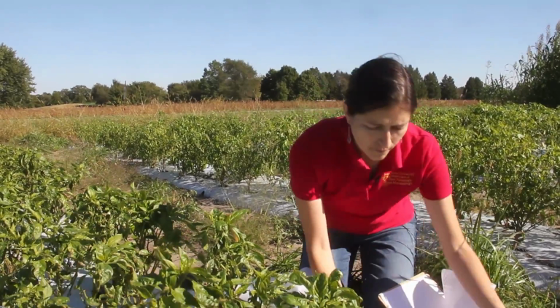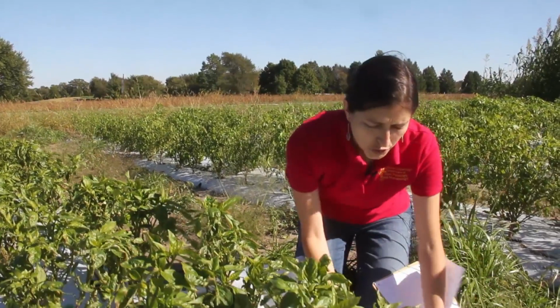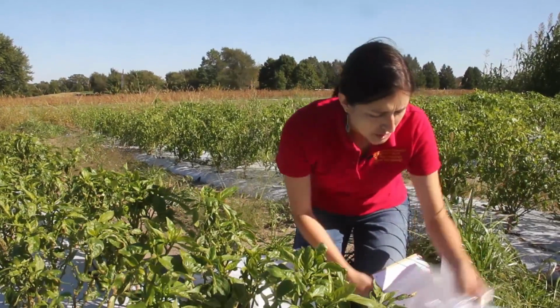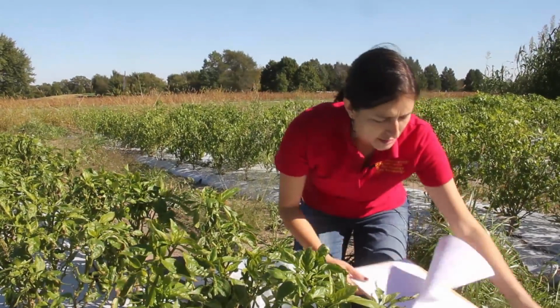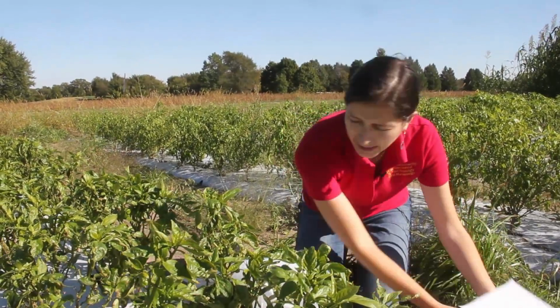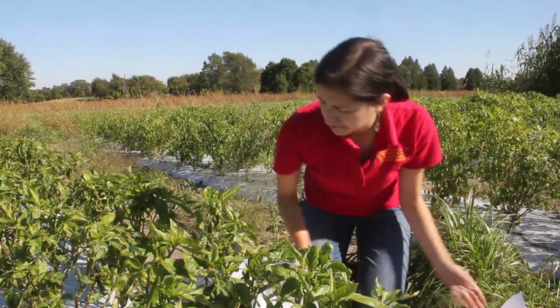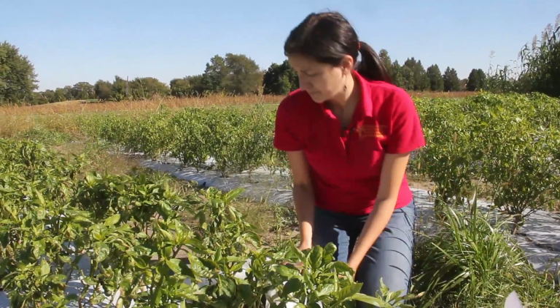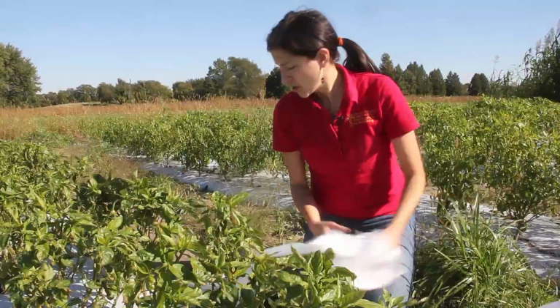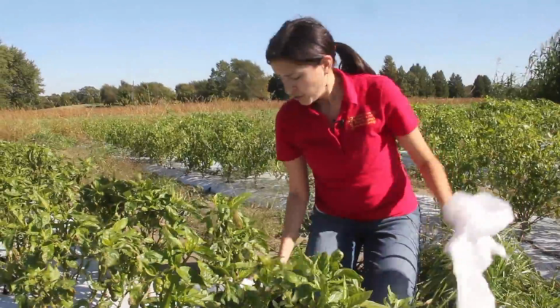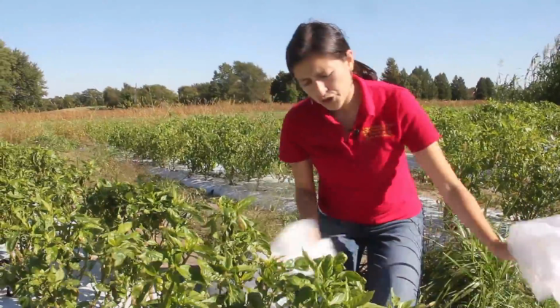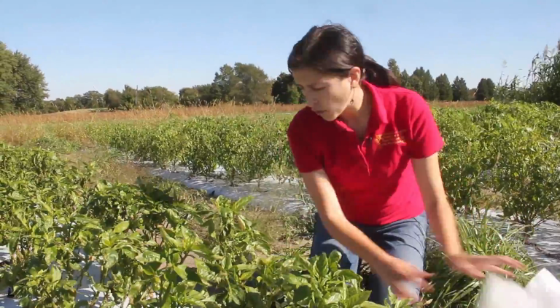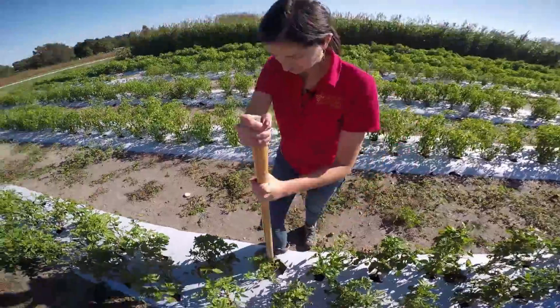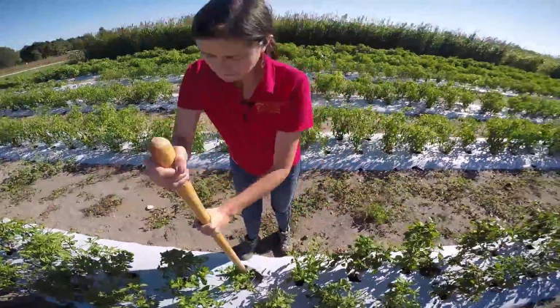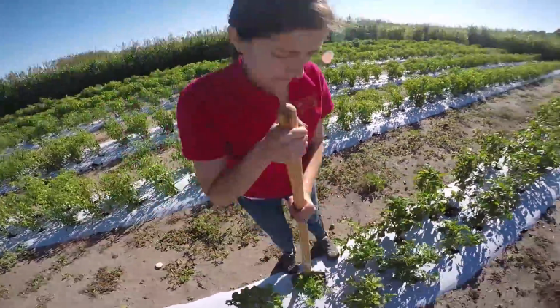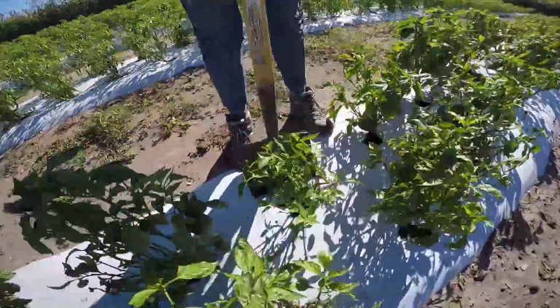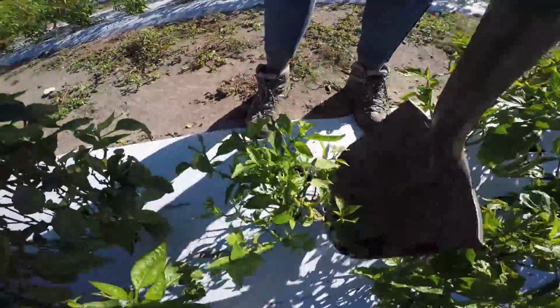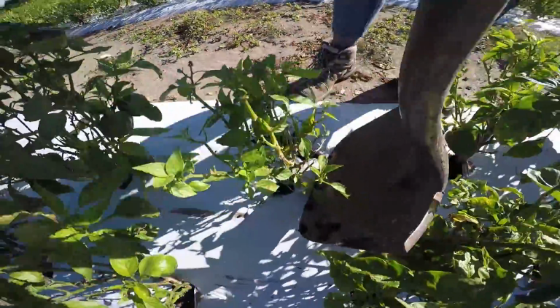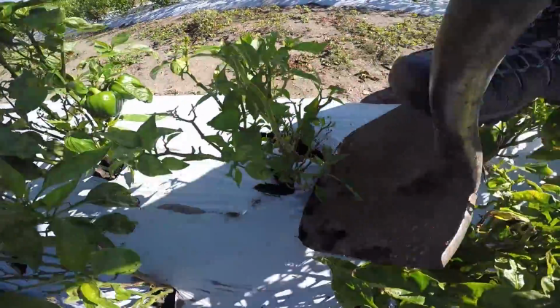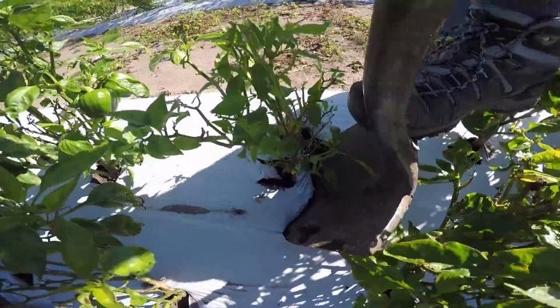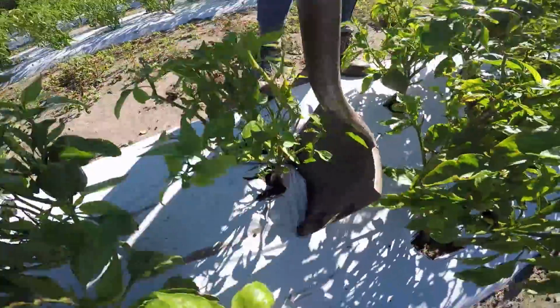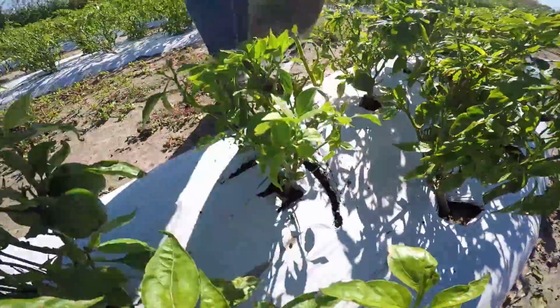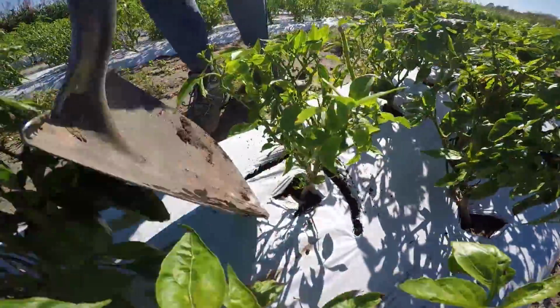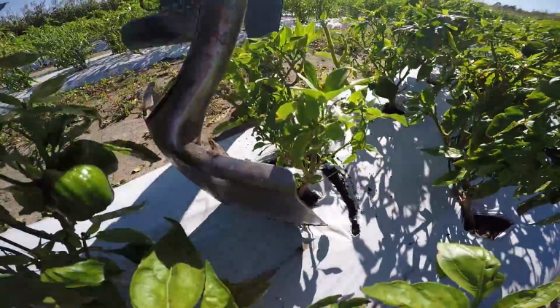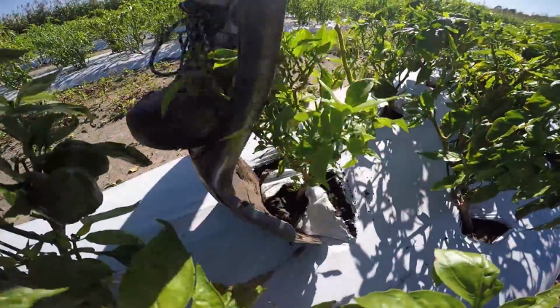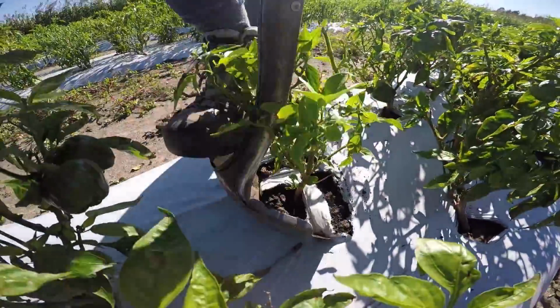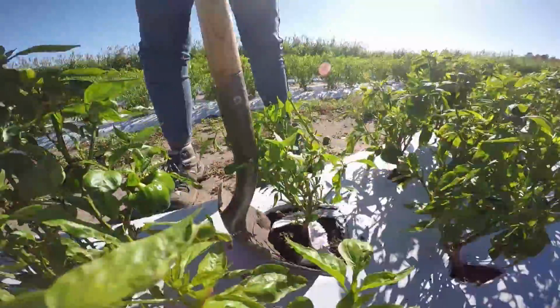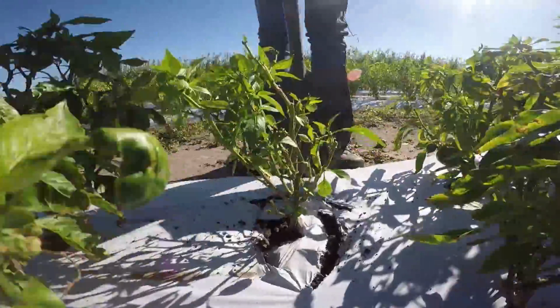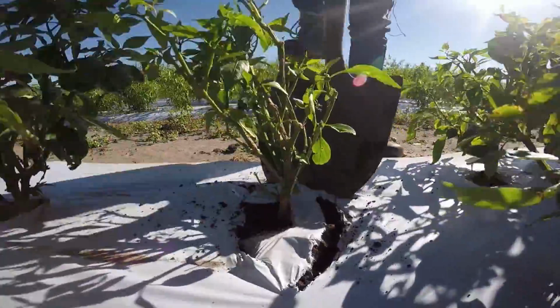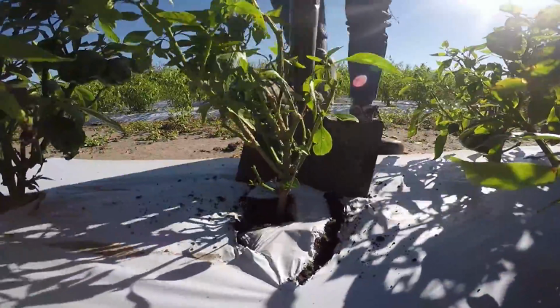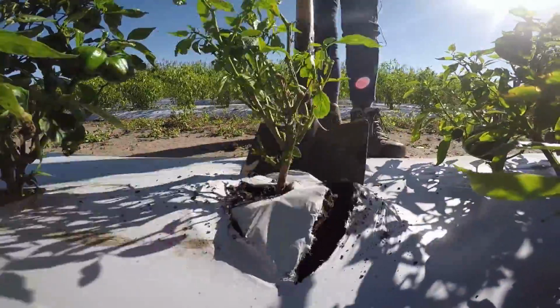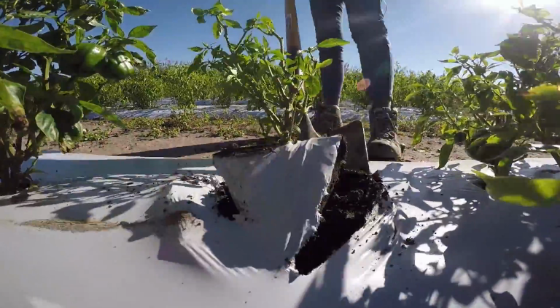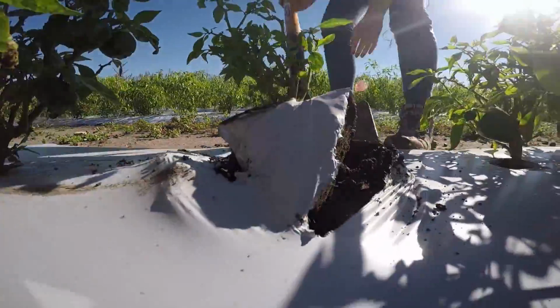So when you're ready to collect your plant, use your shovel or your trowel to go around the root system. Then proceed to pull your plant.